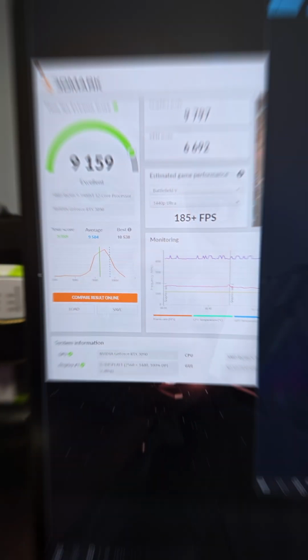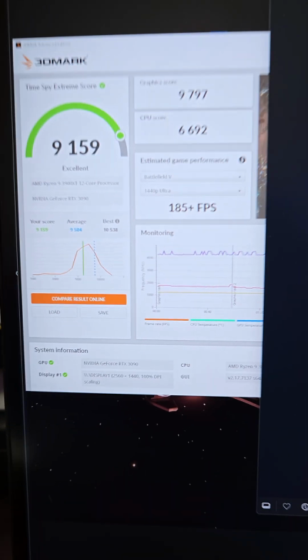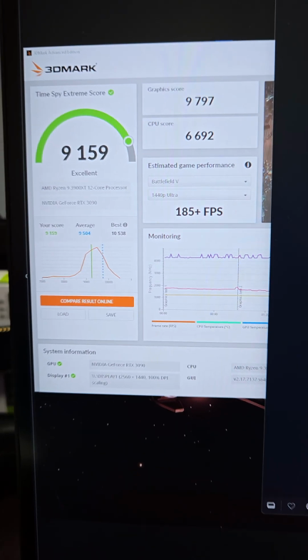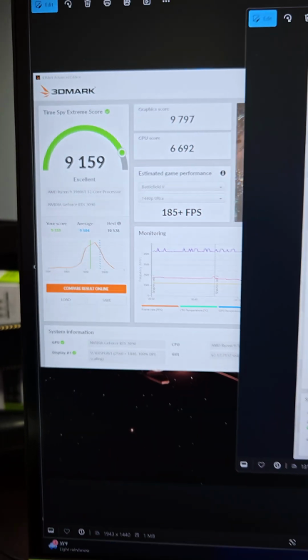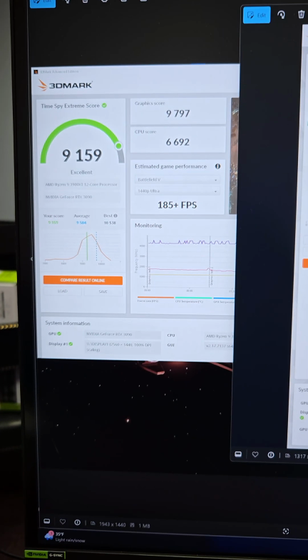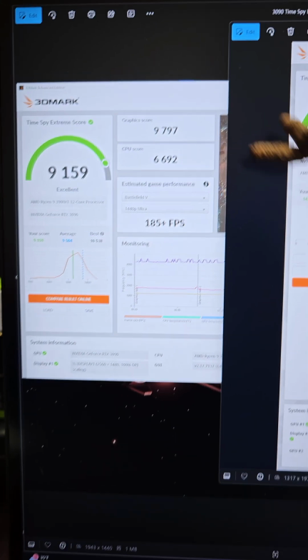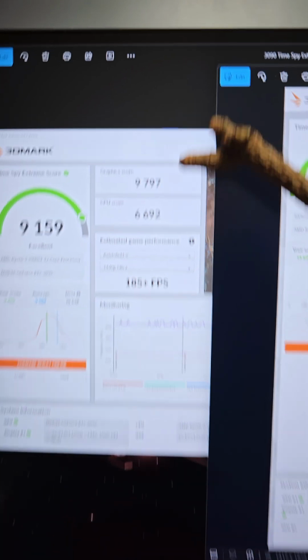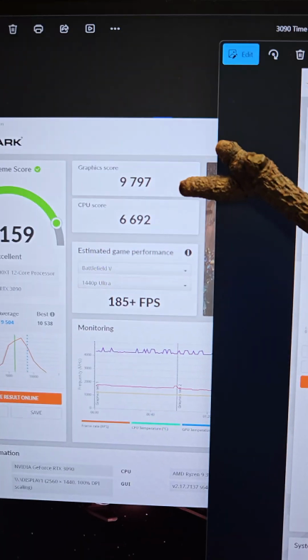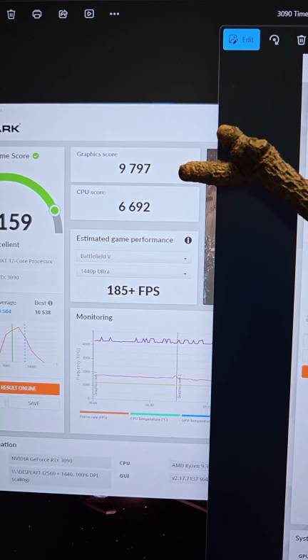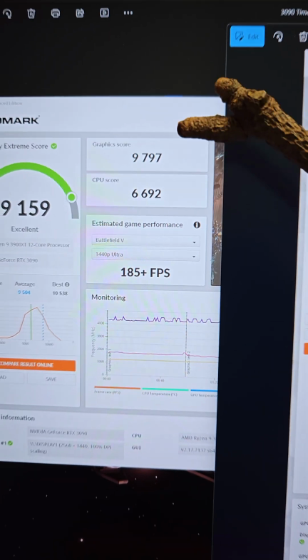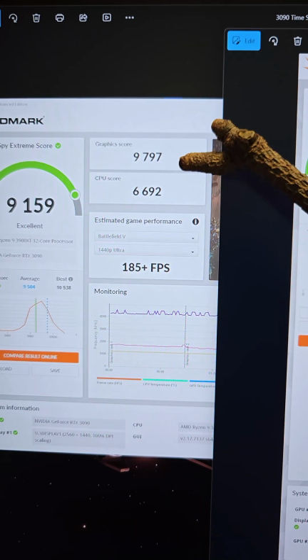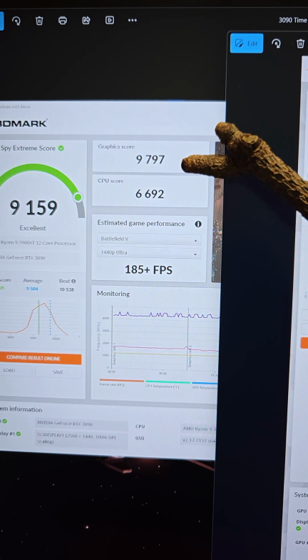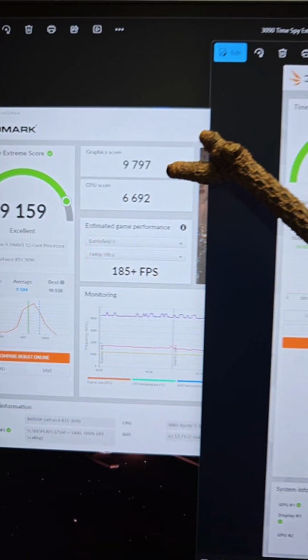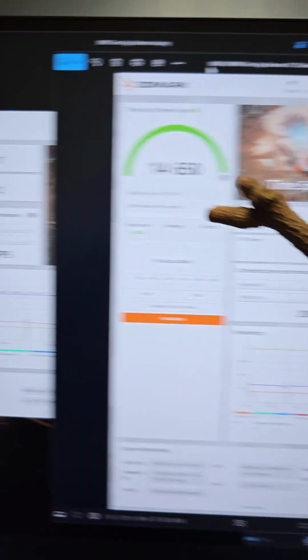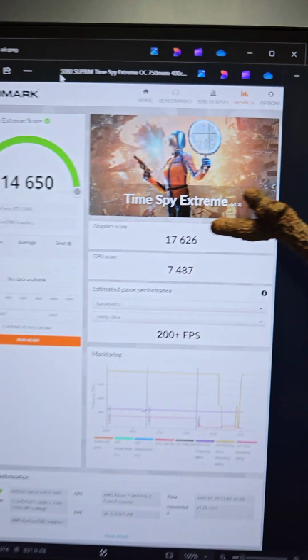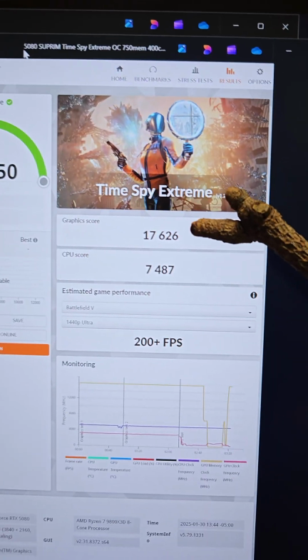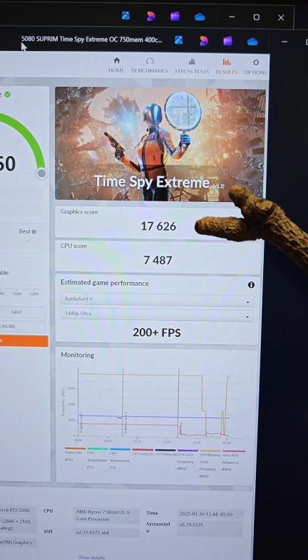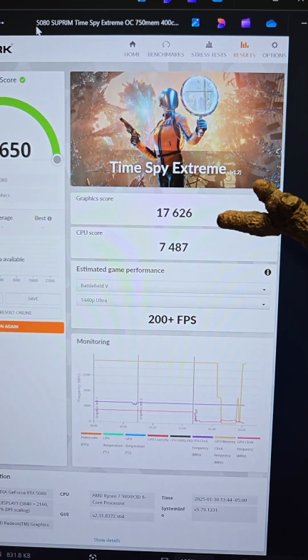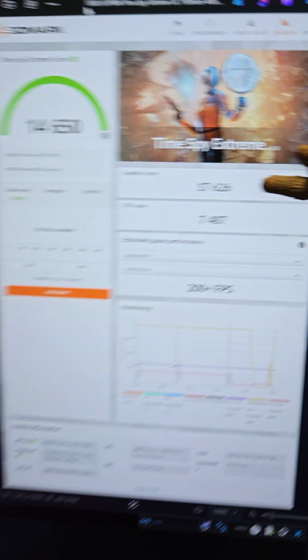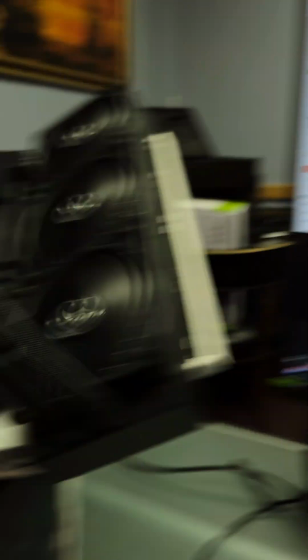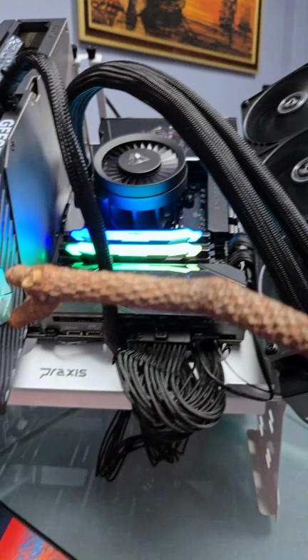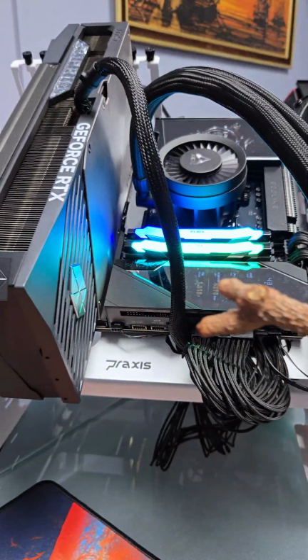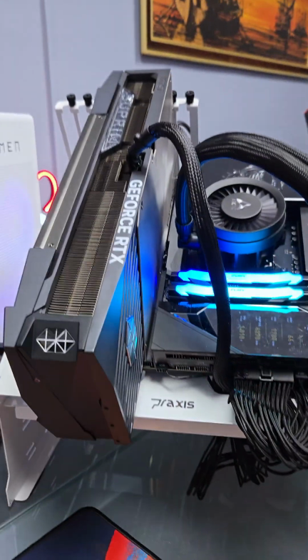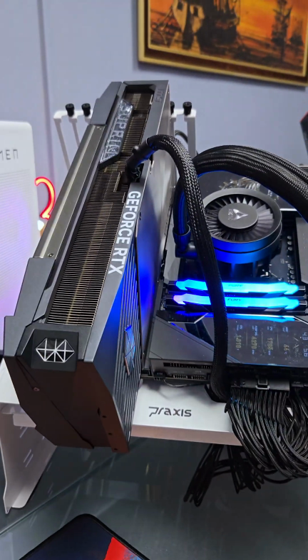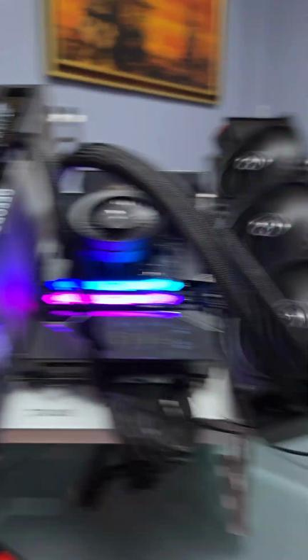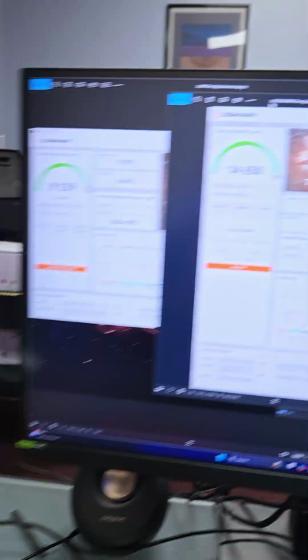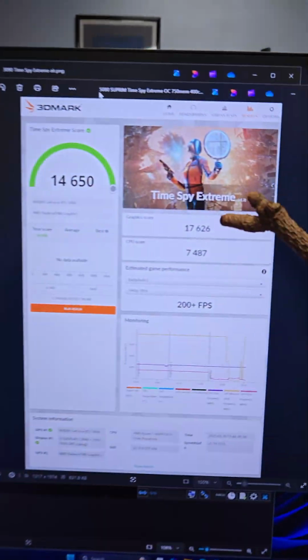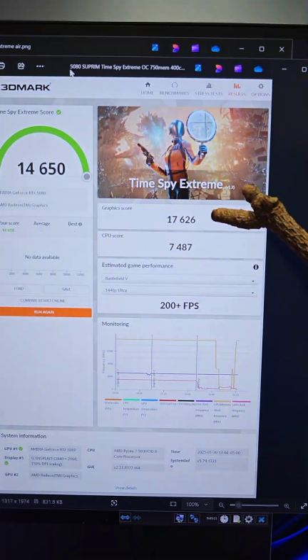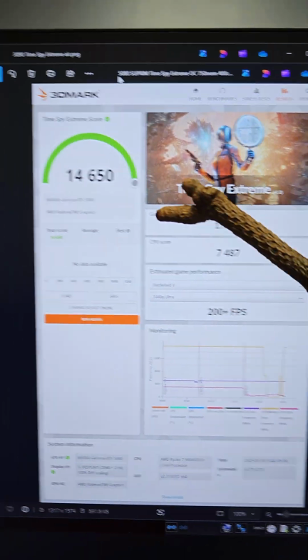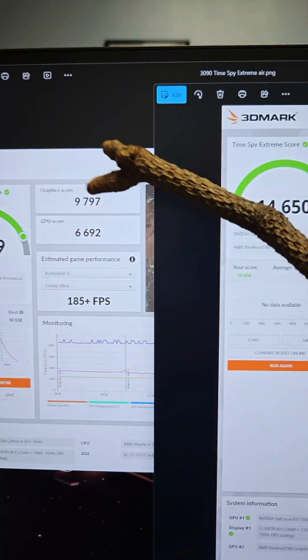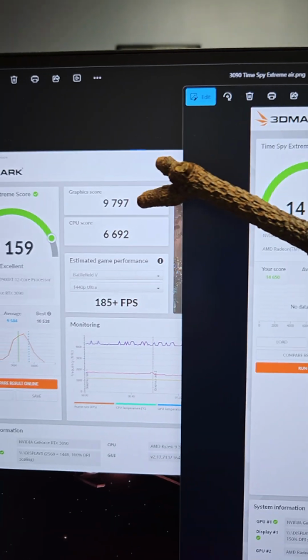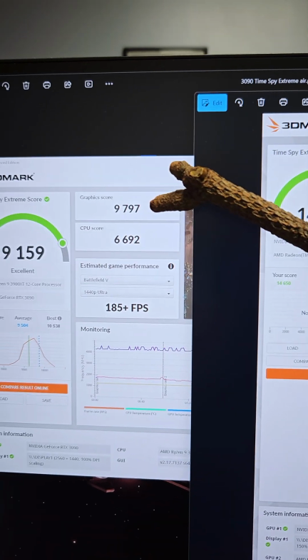I definitely like to keep my old data. Like this is the graphic score for an RTX 3090, and then this is the graphic score for the MSI 5080 Supreme — that's kind of a big jump right there.